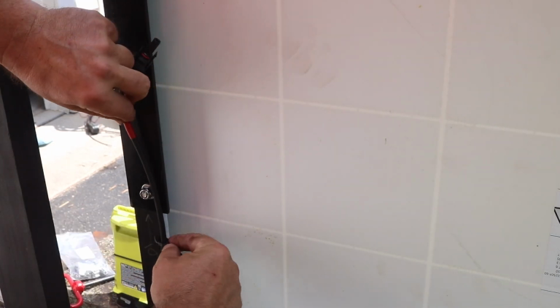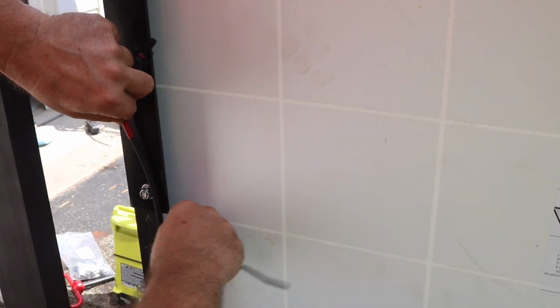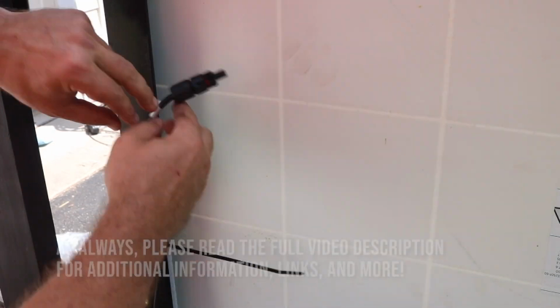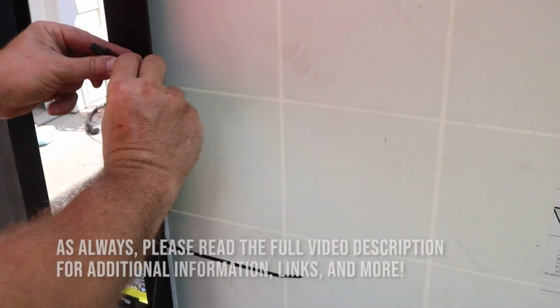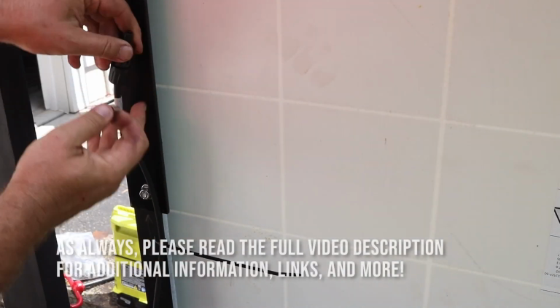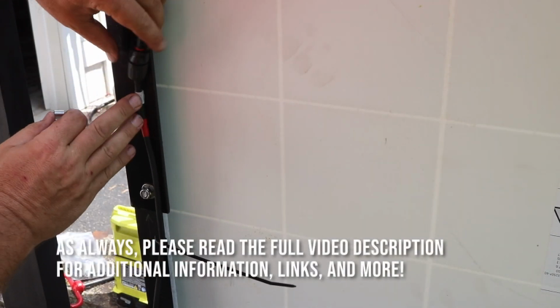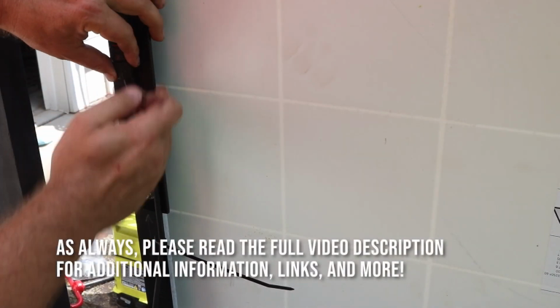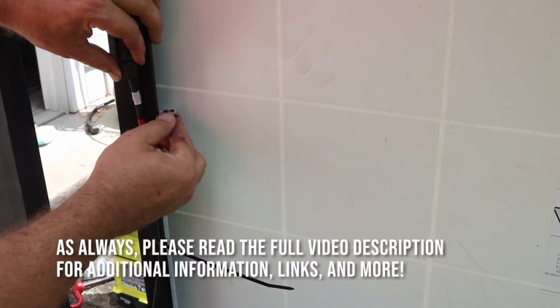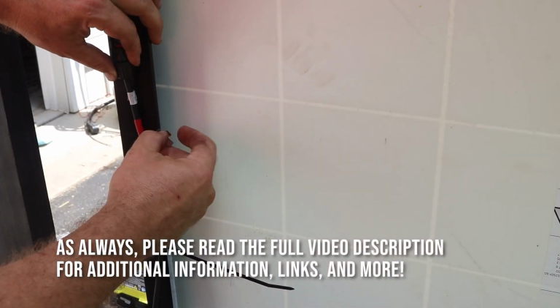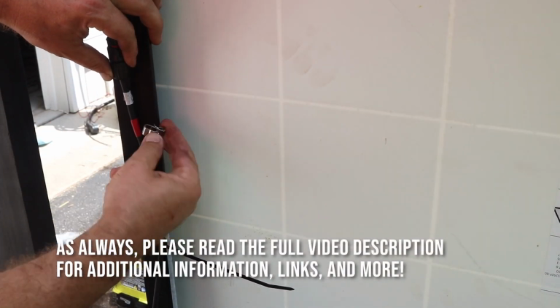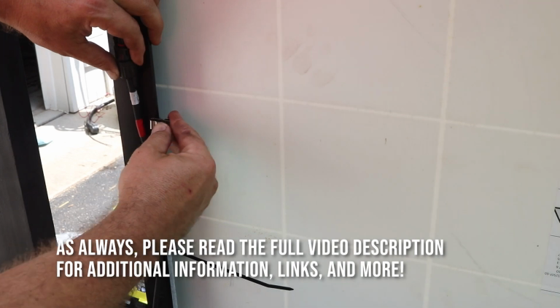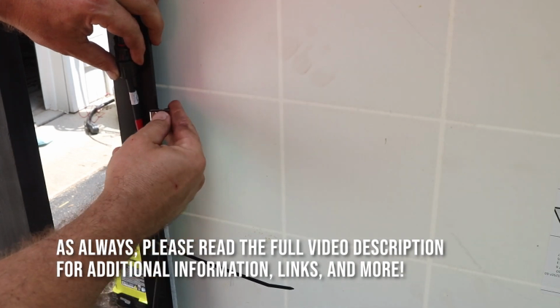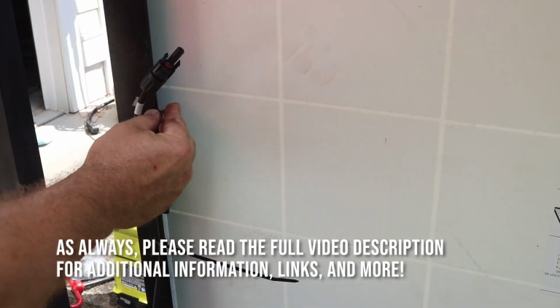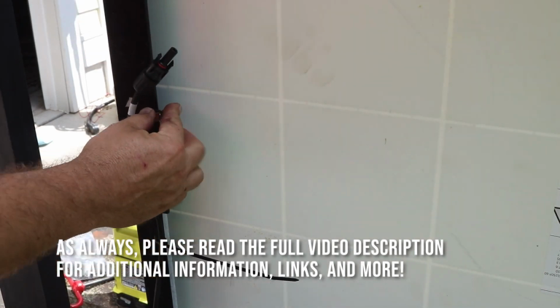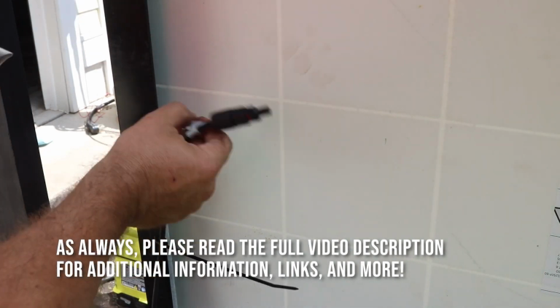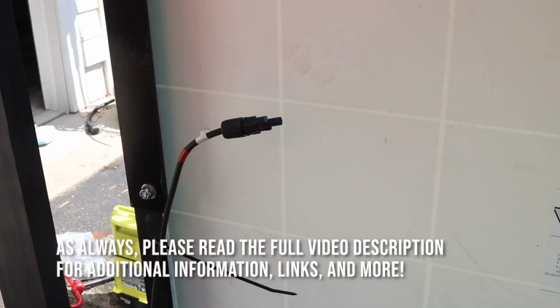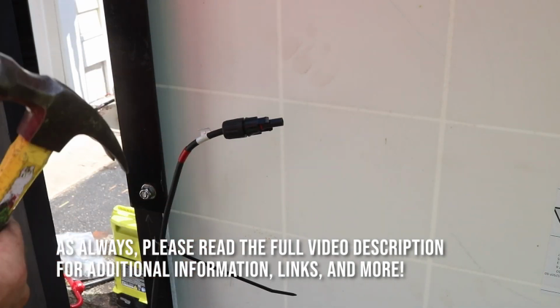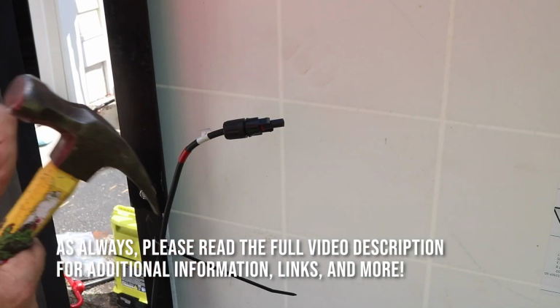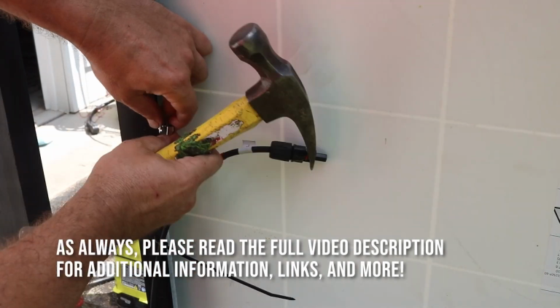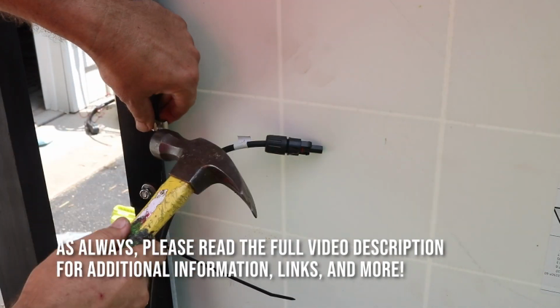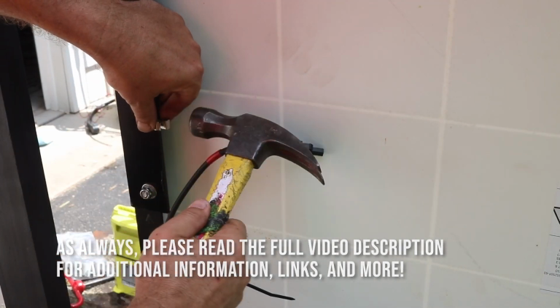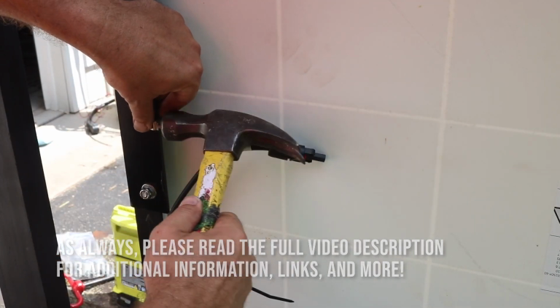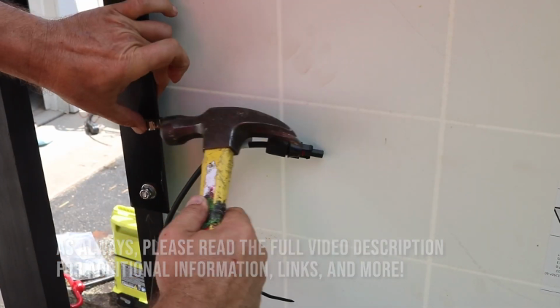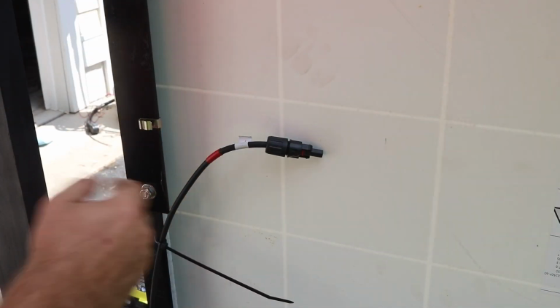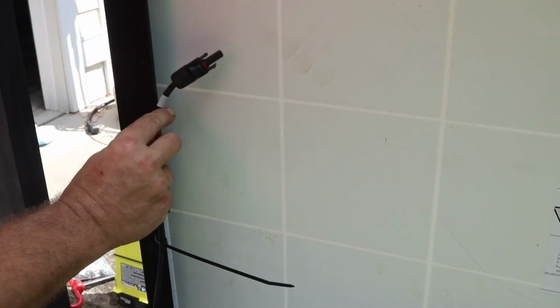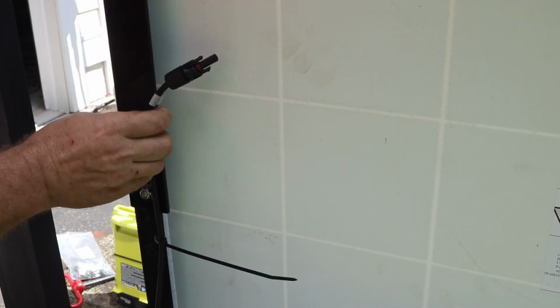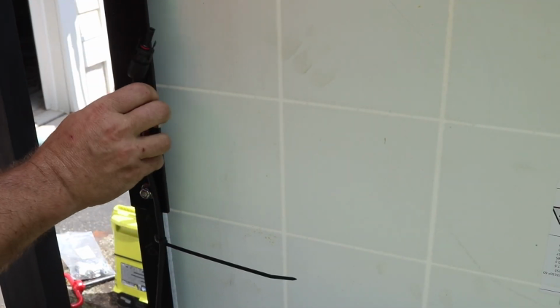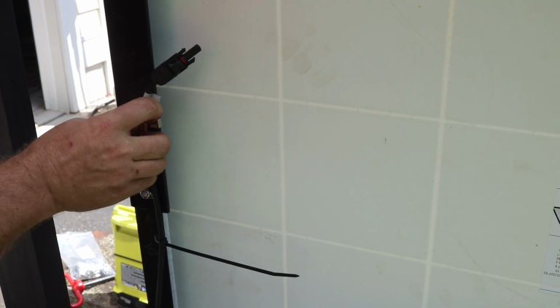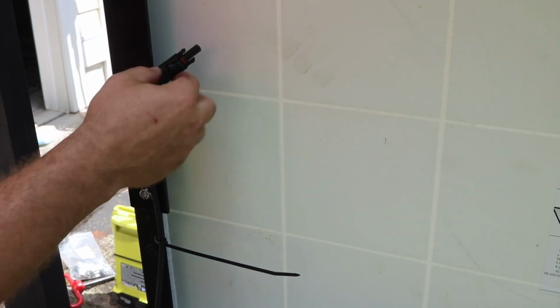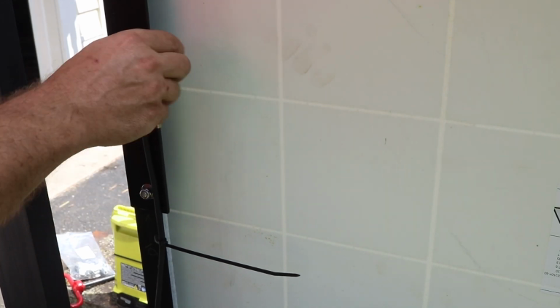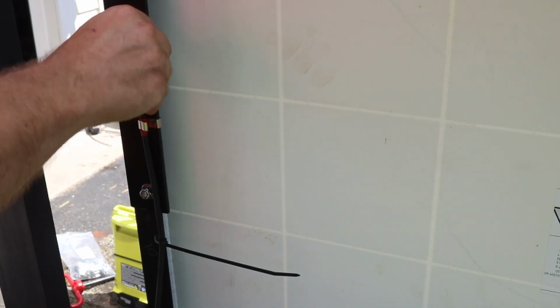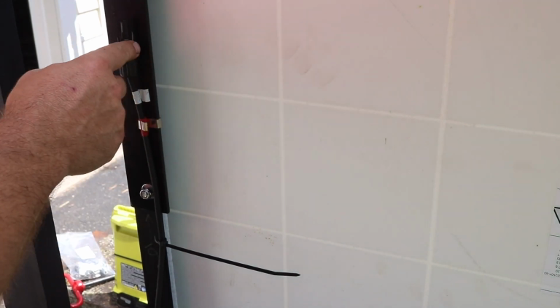The end of the cable I just held in place with another clip right here. It's extra thick - actually a little thicker than the clips were designed for, so I had to tap that in place with a hammer.